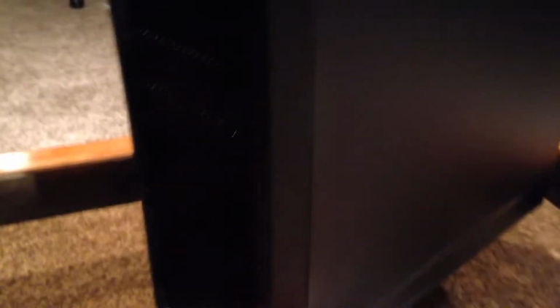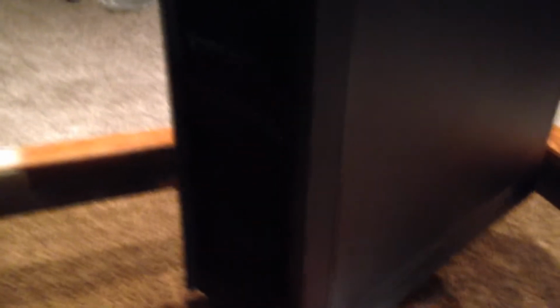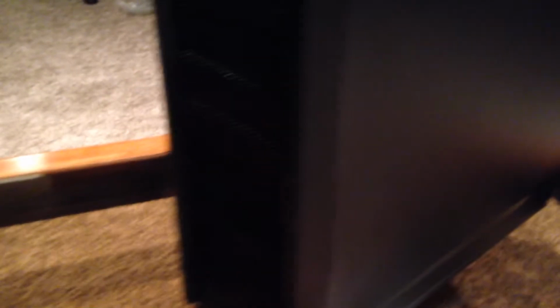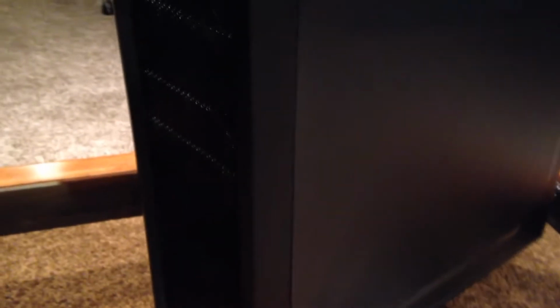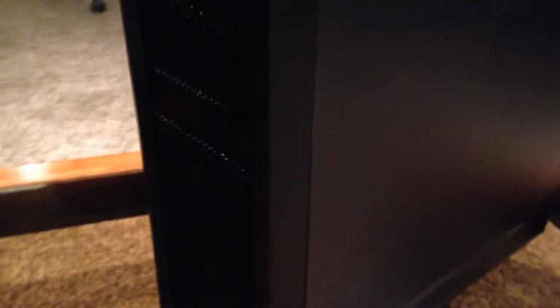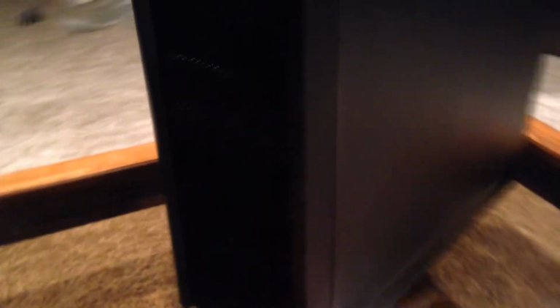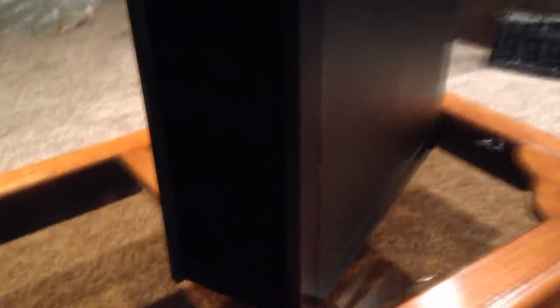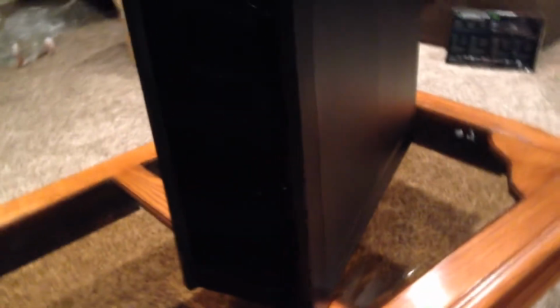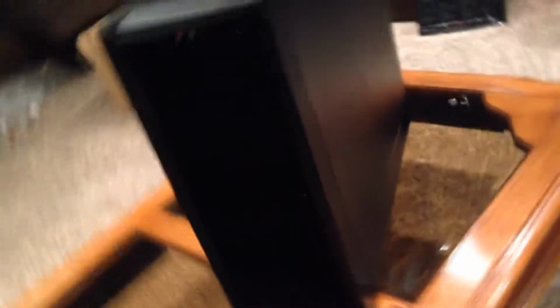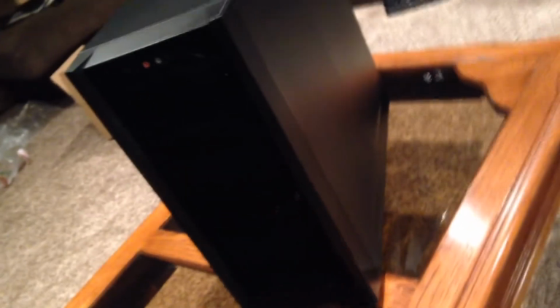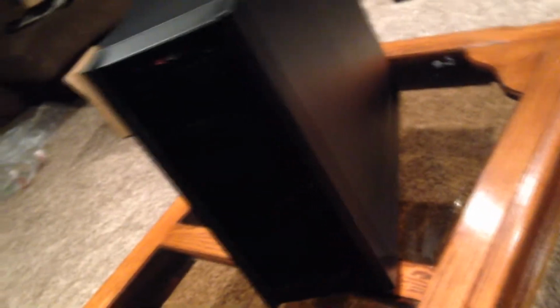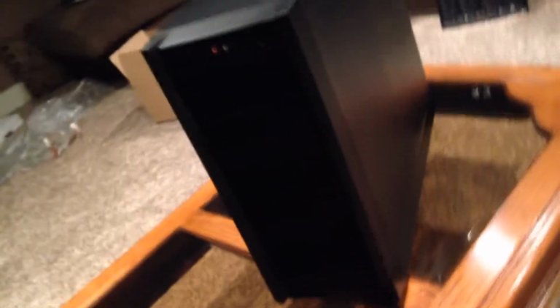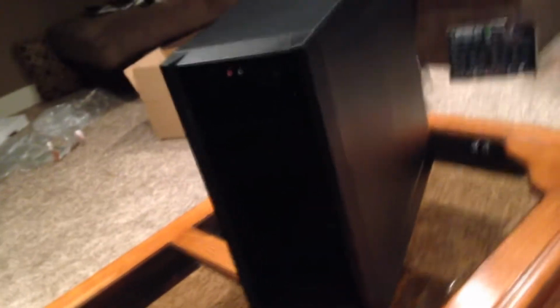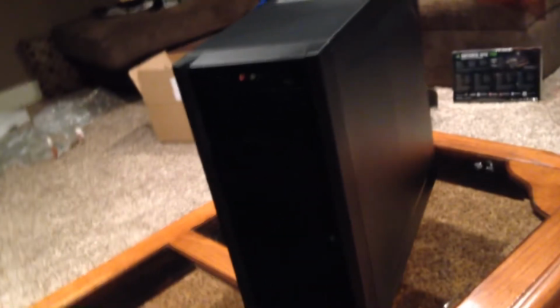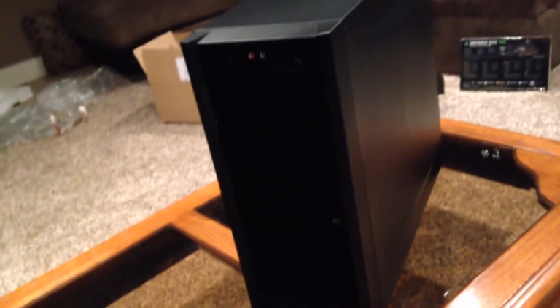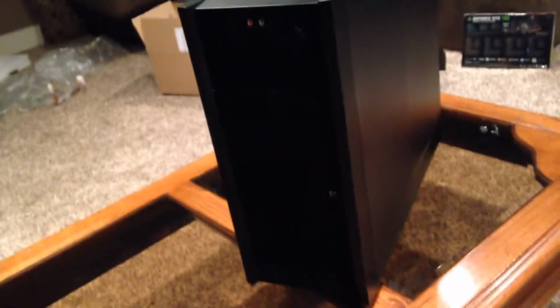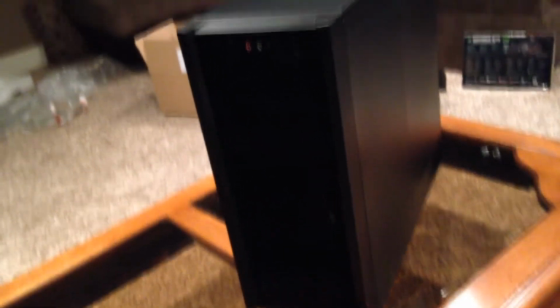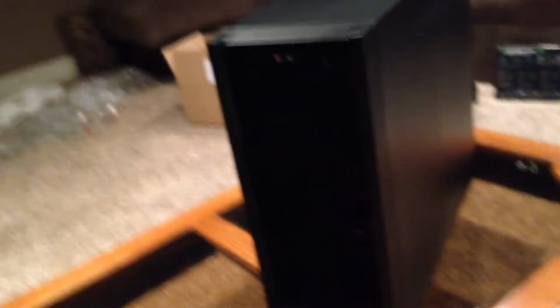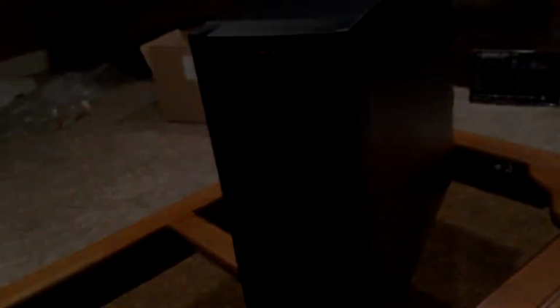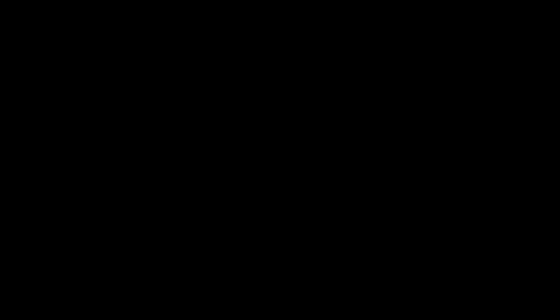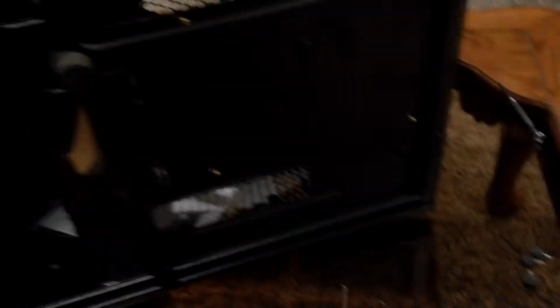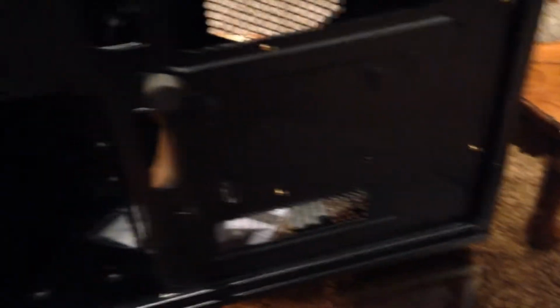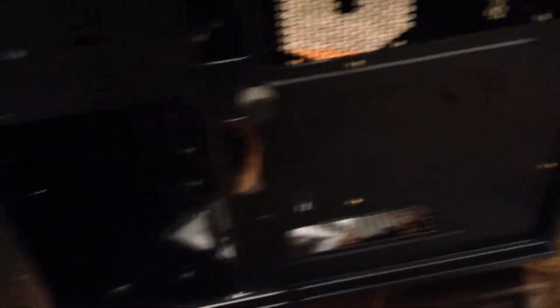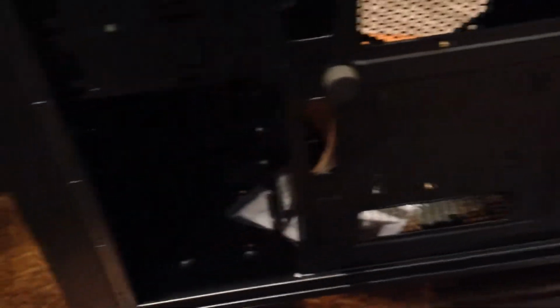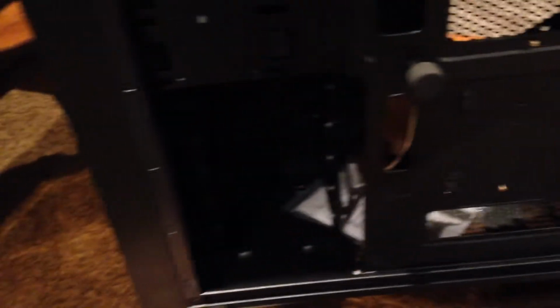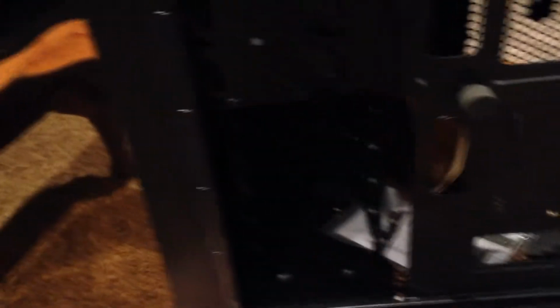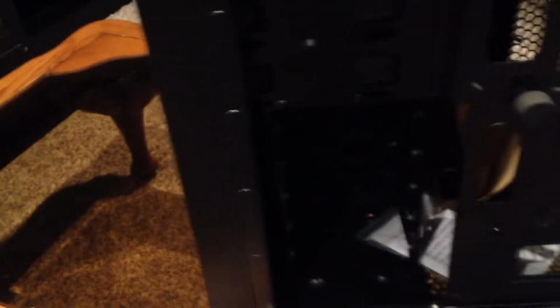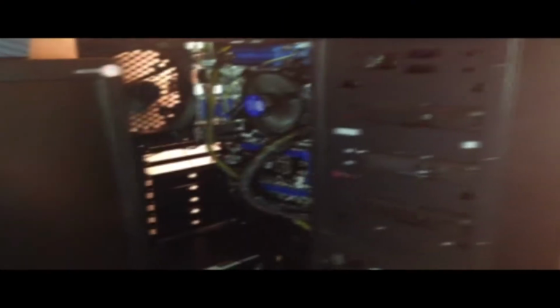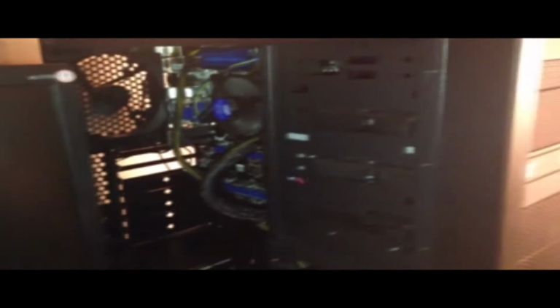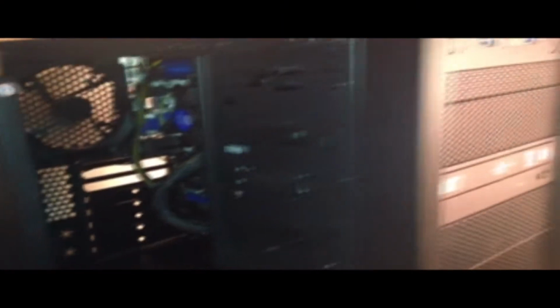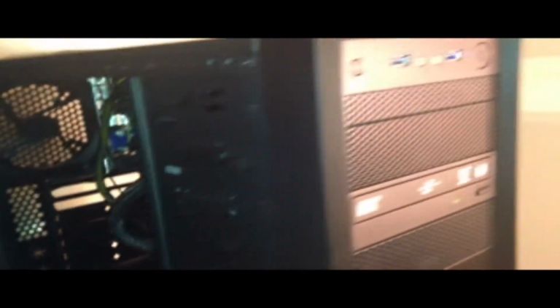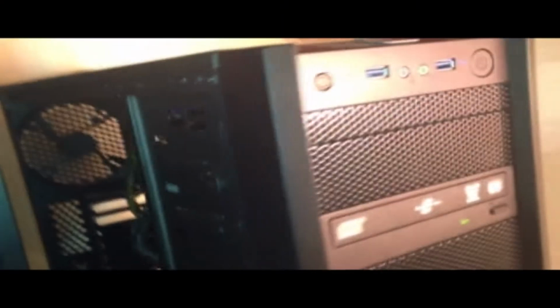The Antec One is a mid tower case, meaning it's not too big but not too small. It's a great case for holding all my components, one I recommend, and it's very cheap.